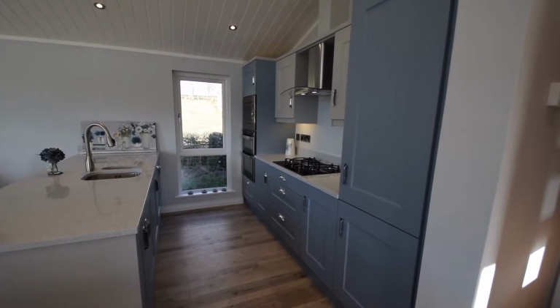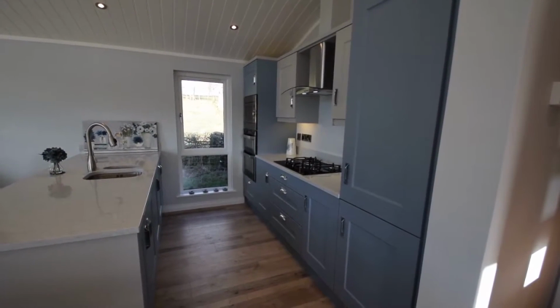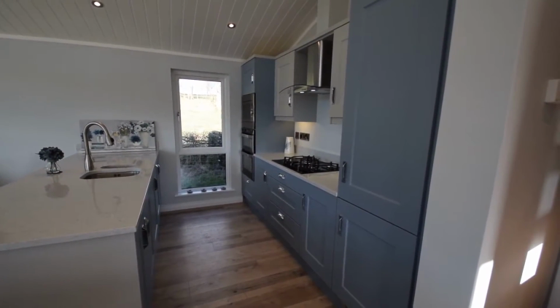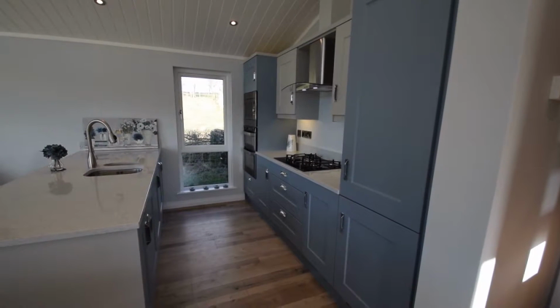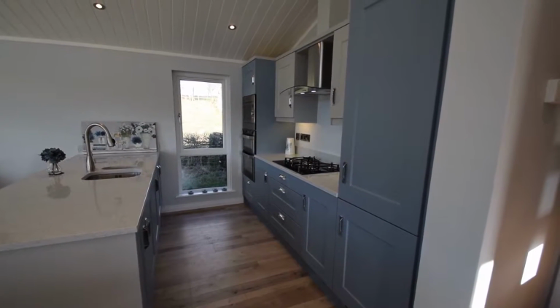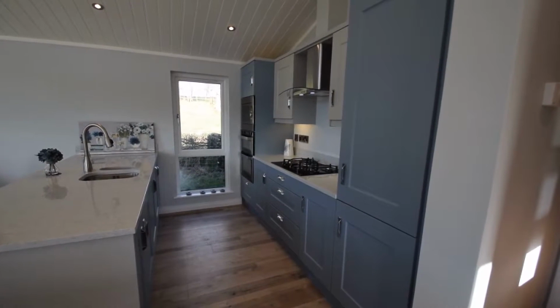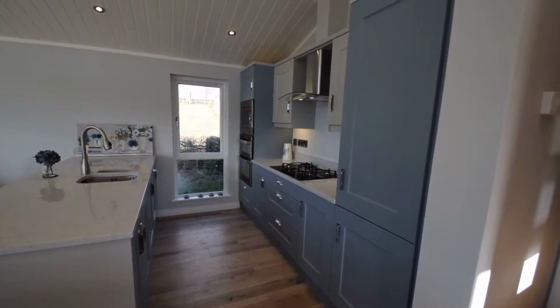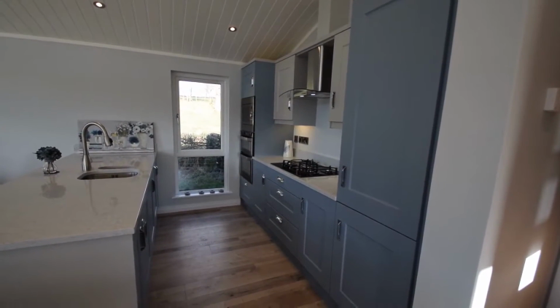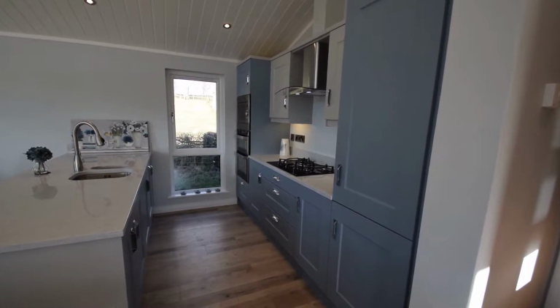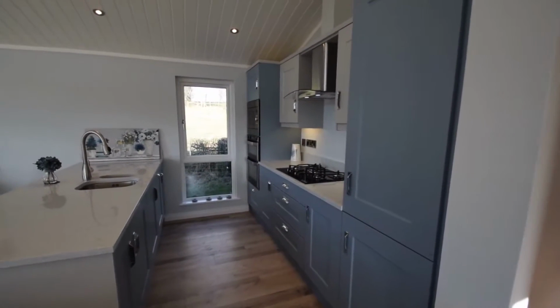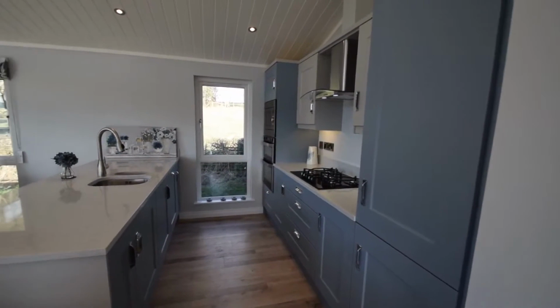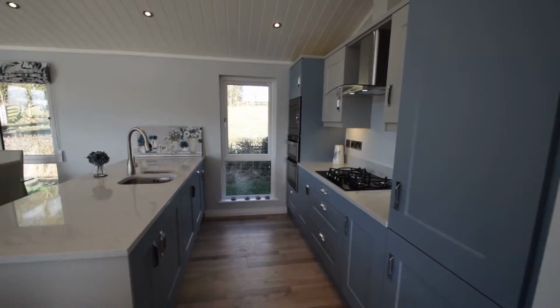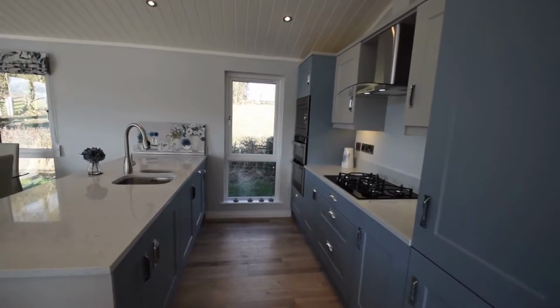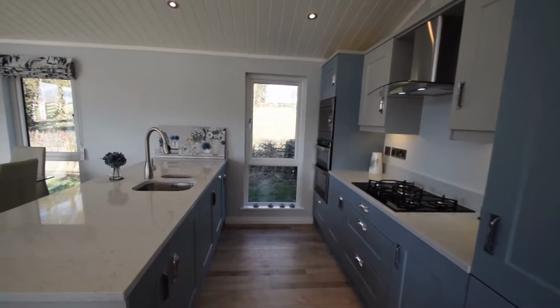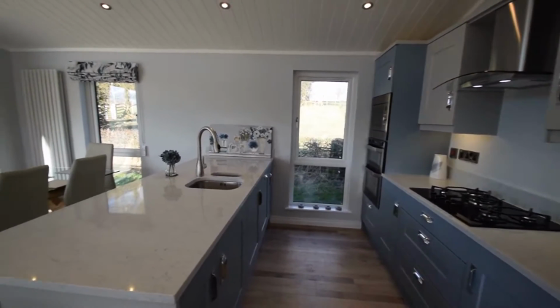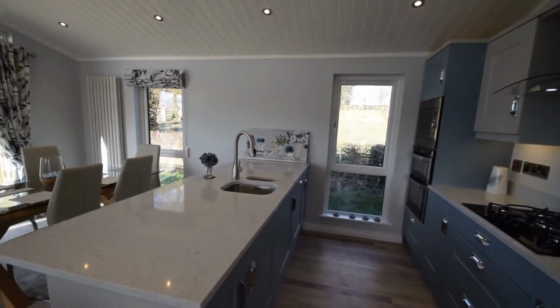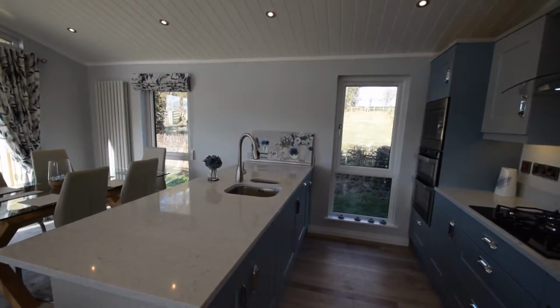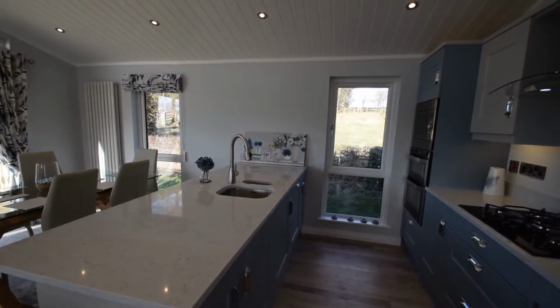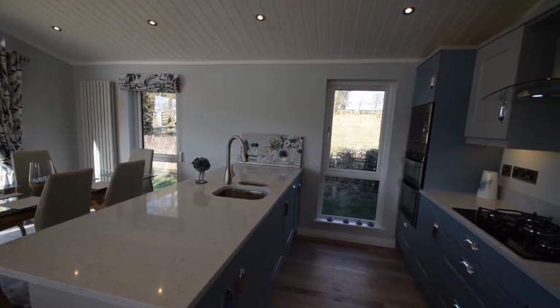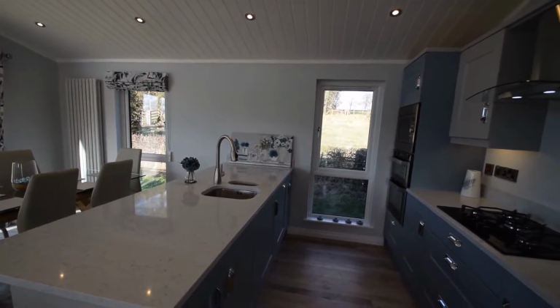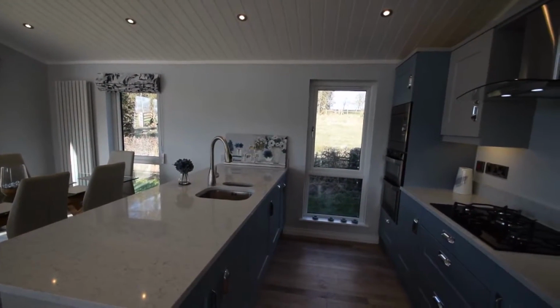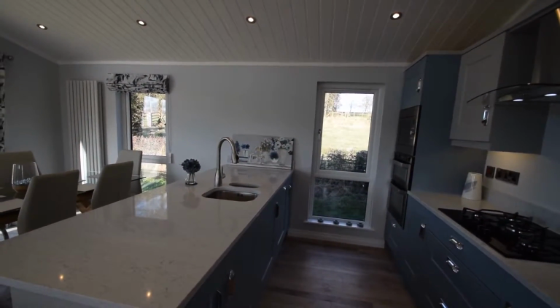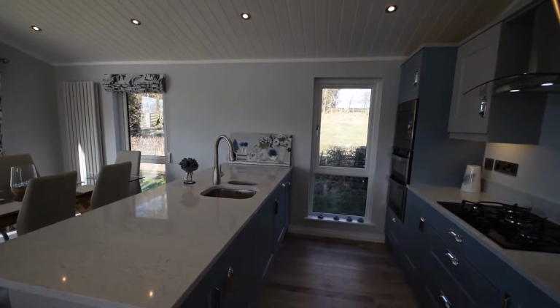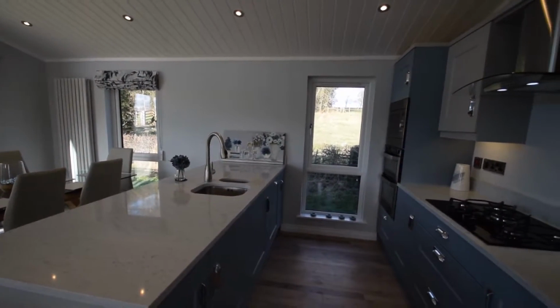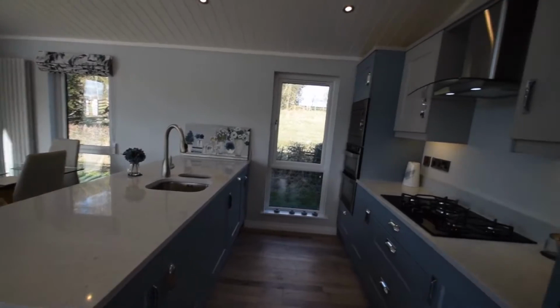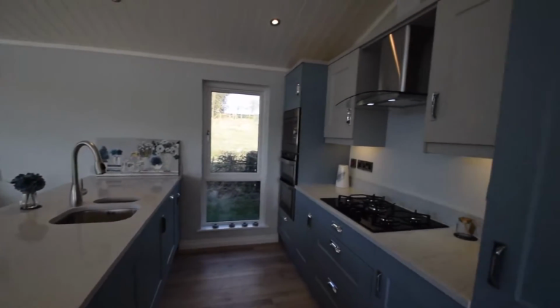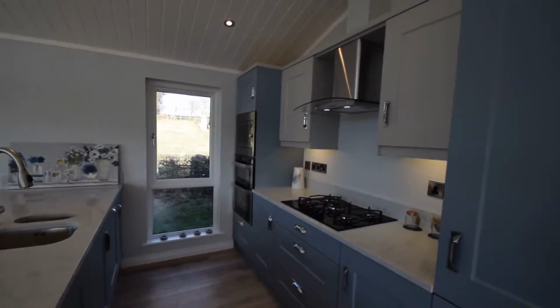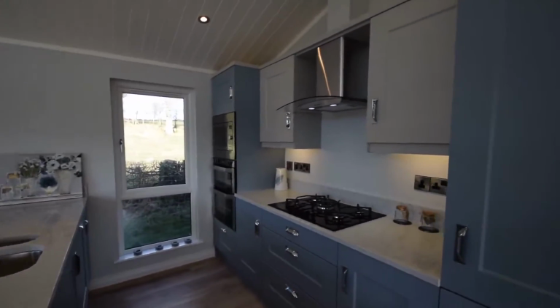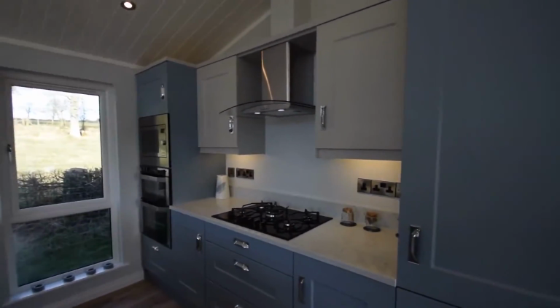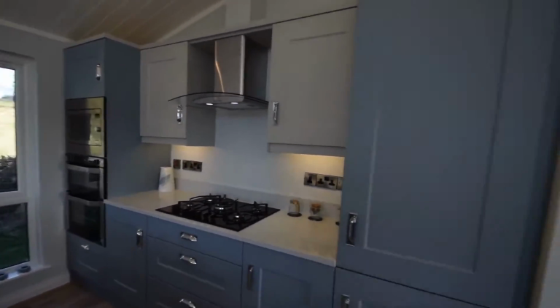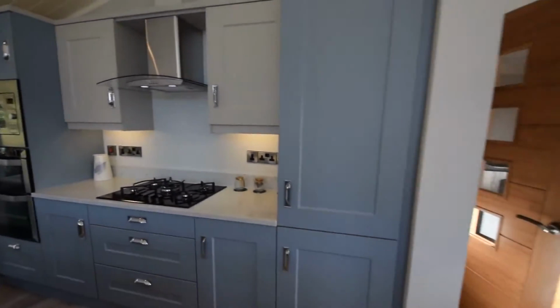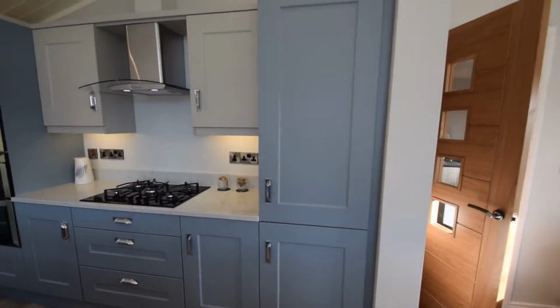Fully integrated appliances including fridge freezer, double oven, microwave and dishwasher. Granite work surfaces, feature tap, sink and a half, with contemporary styling throughout.